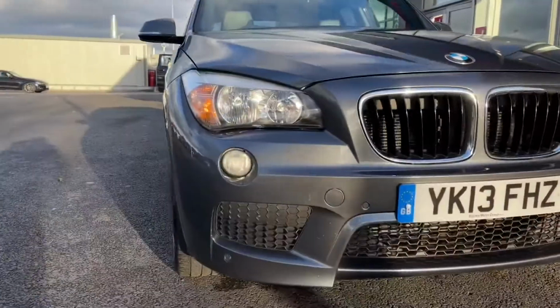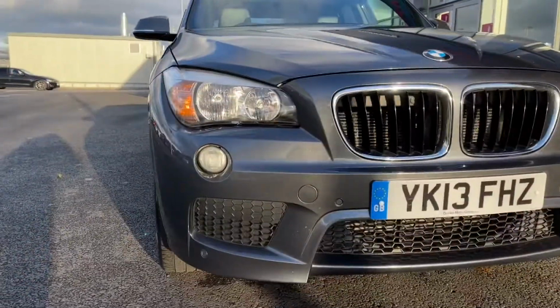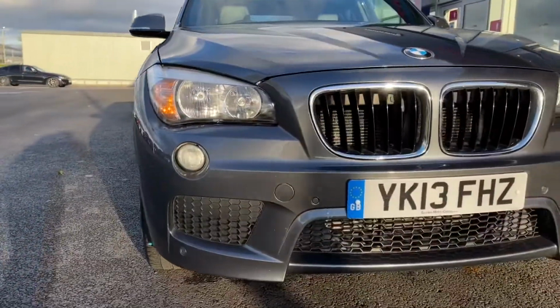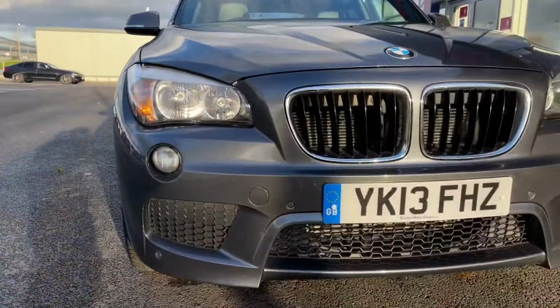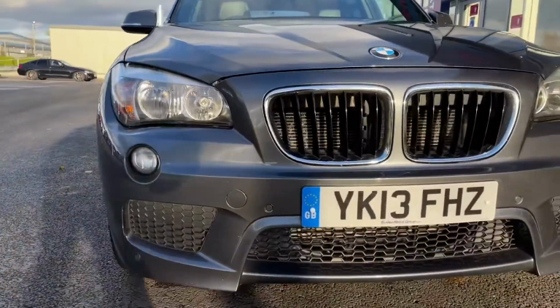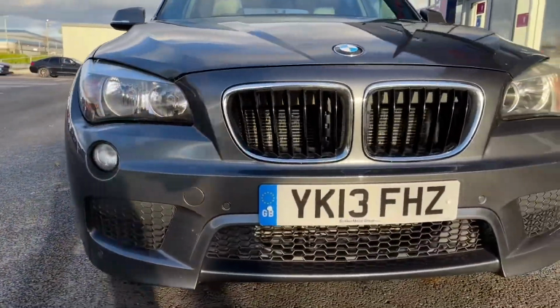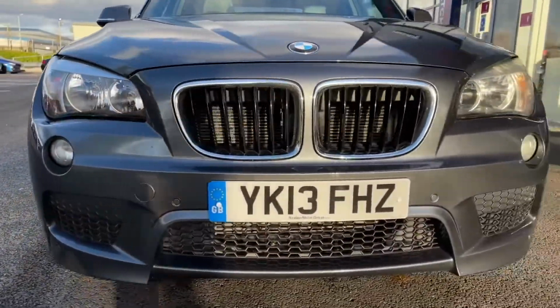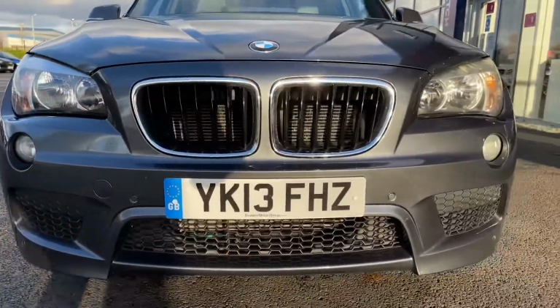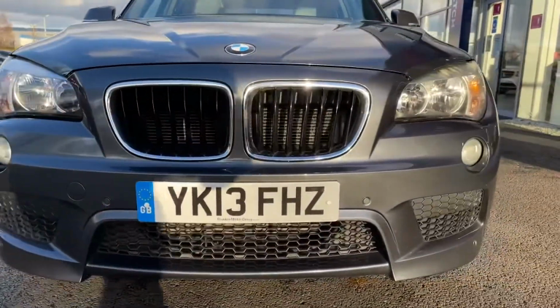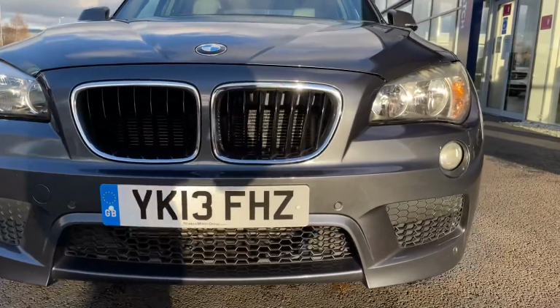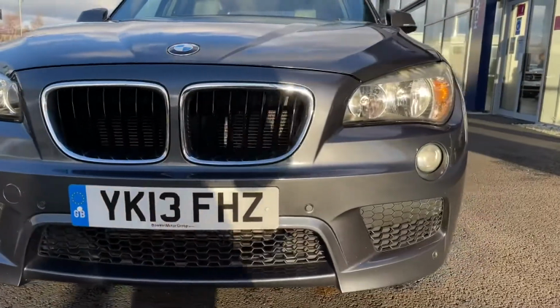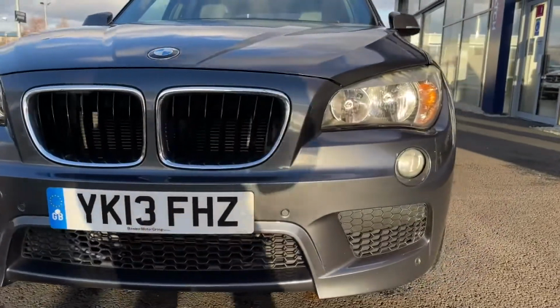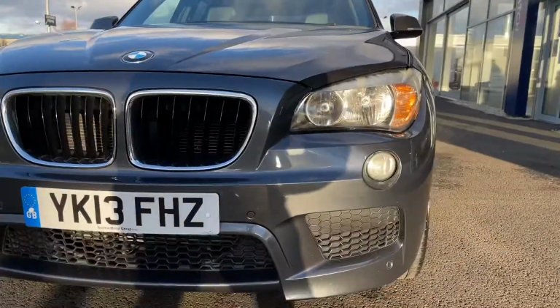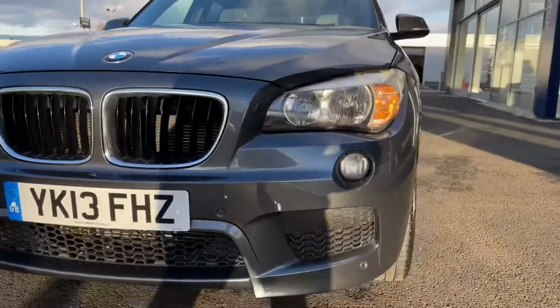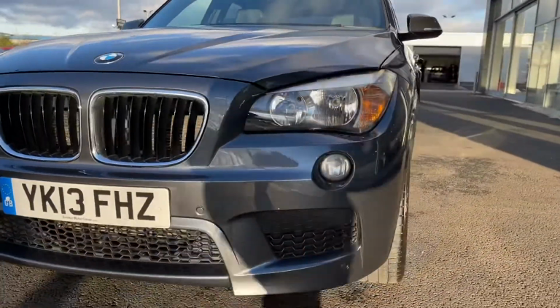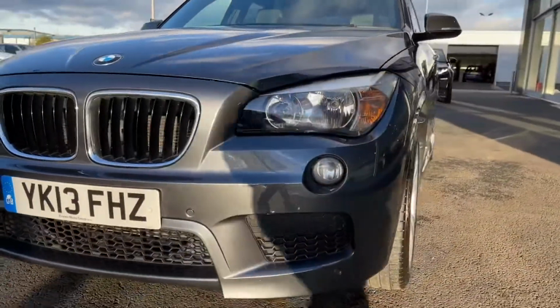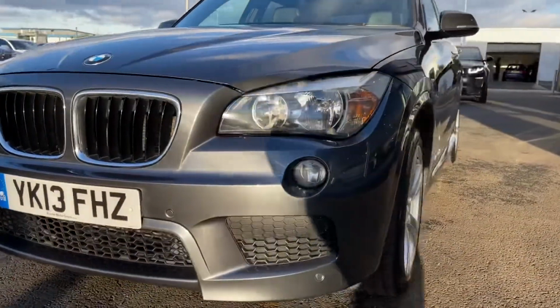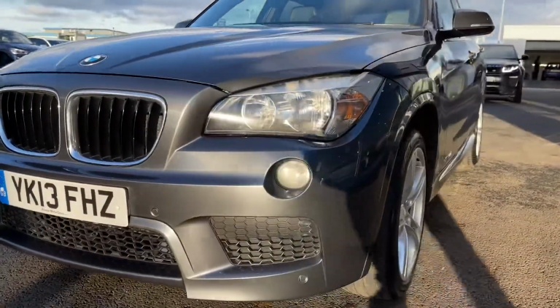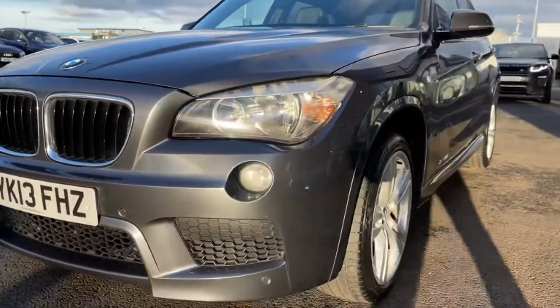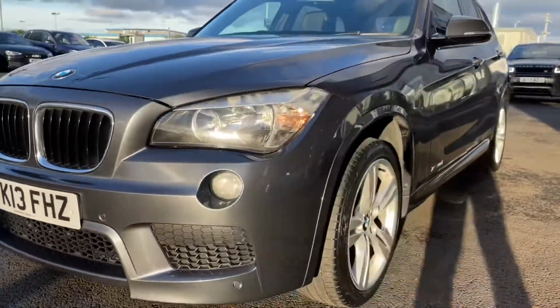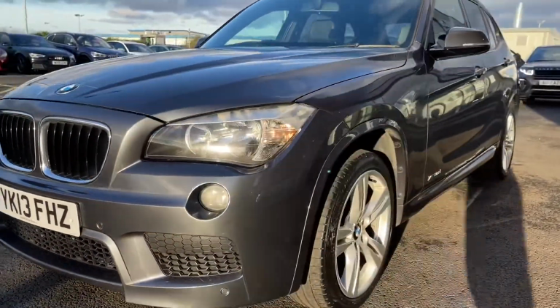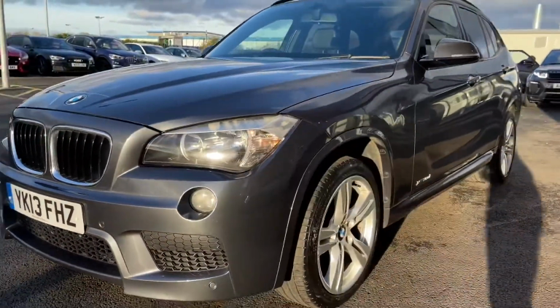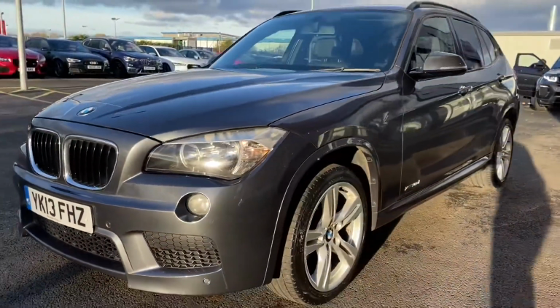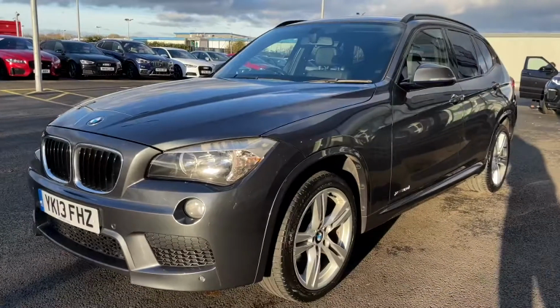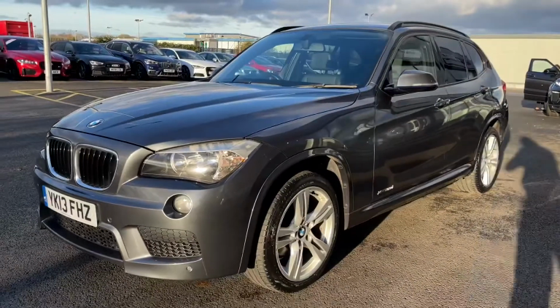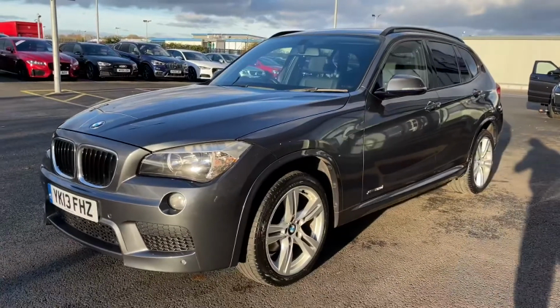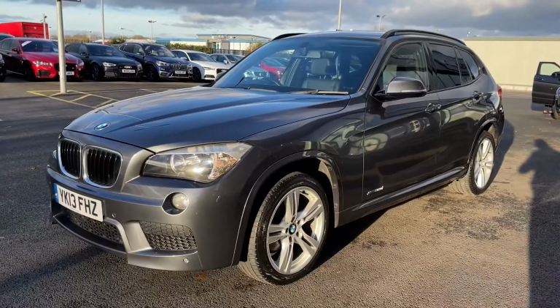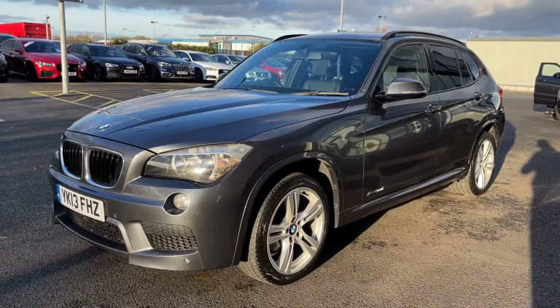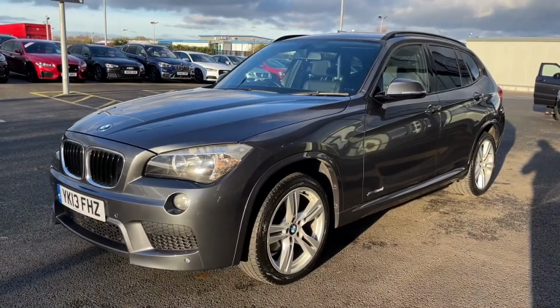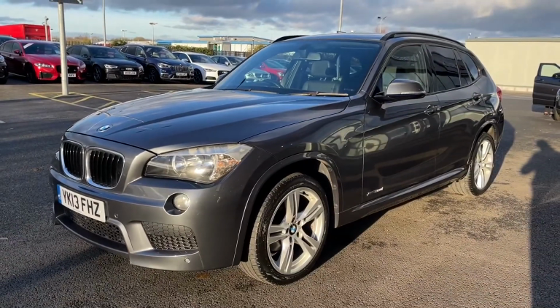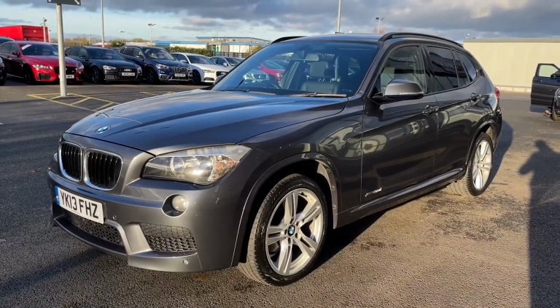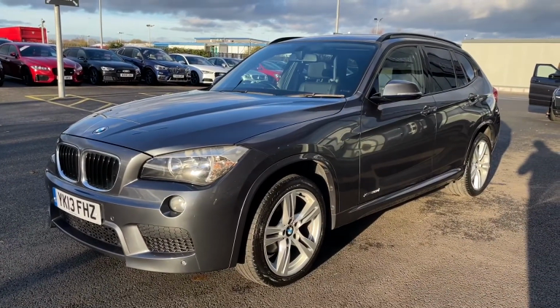Moving across the front here, you can see this is a 2013 plate and it comes with just under 52,000 miles on the clock. Taking a look around this today you'll see that it's in absolutely fantastic condition.